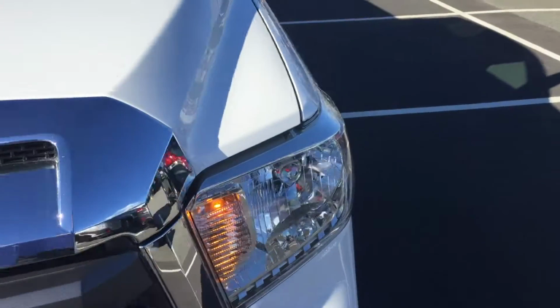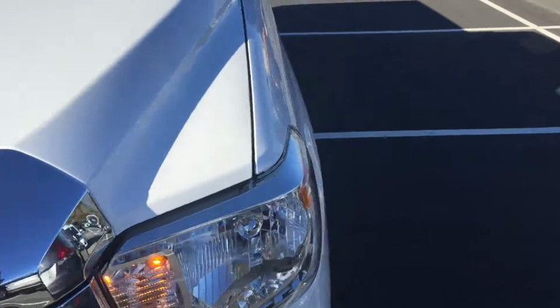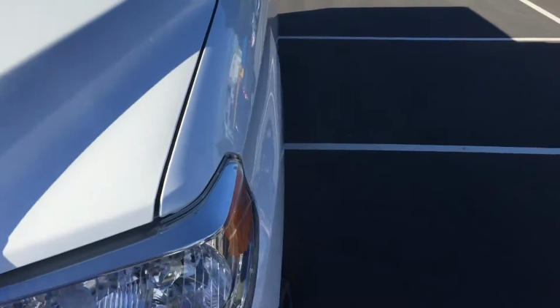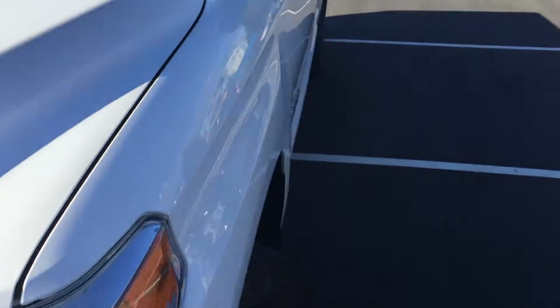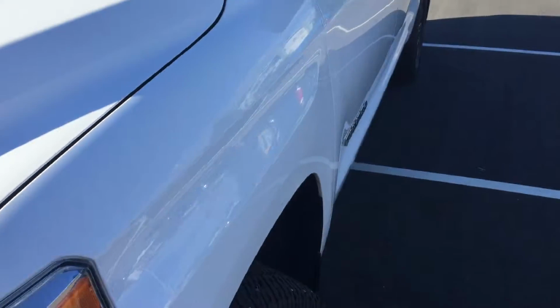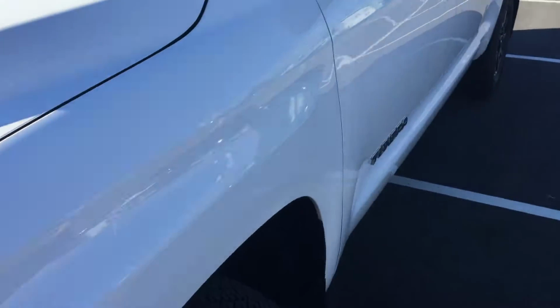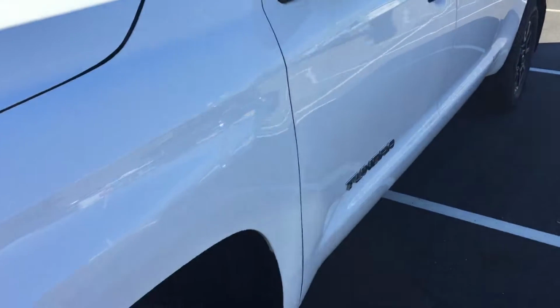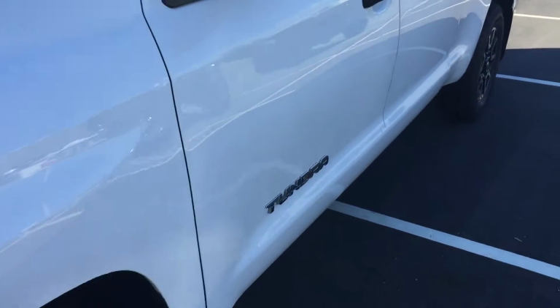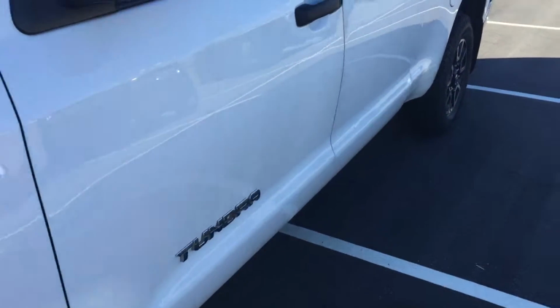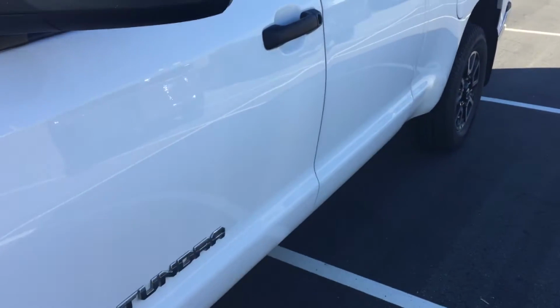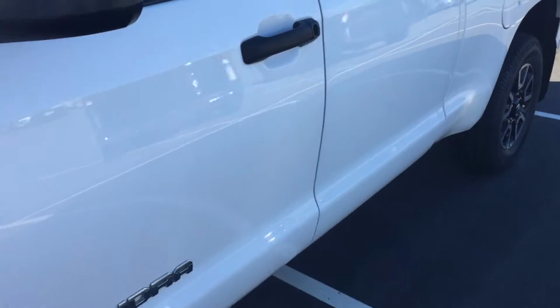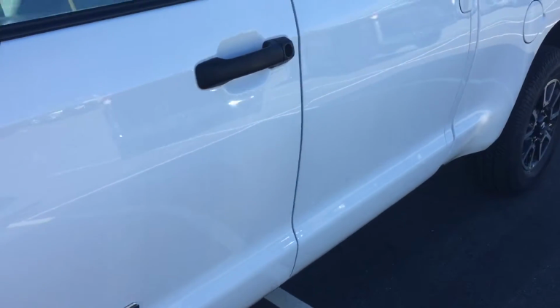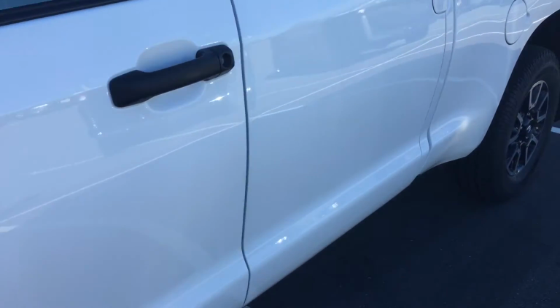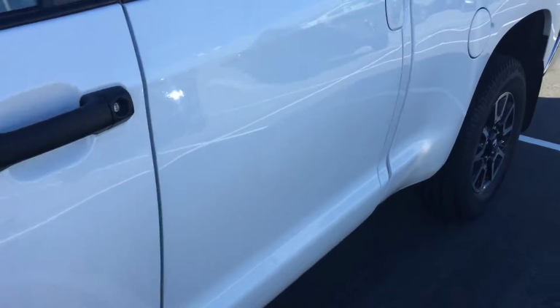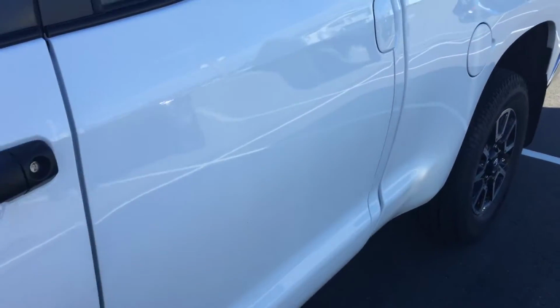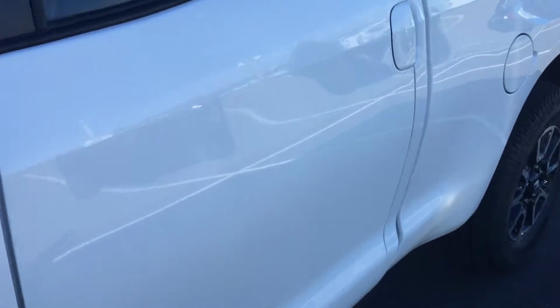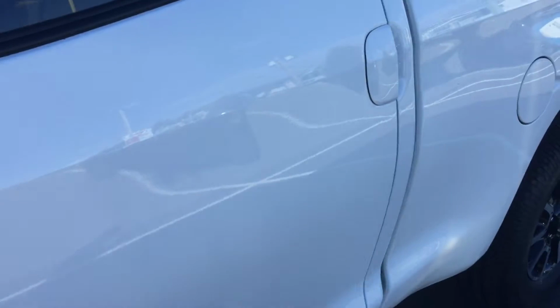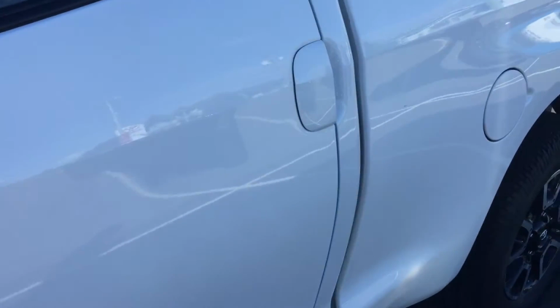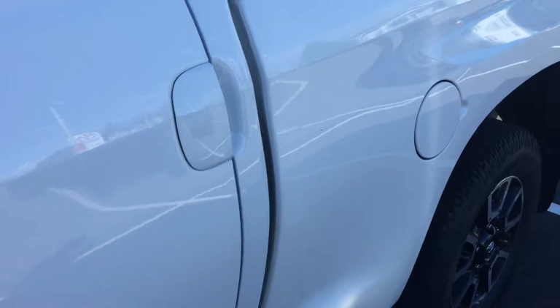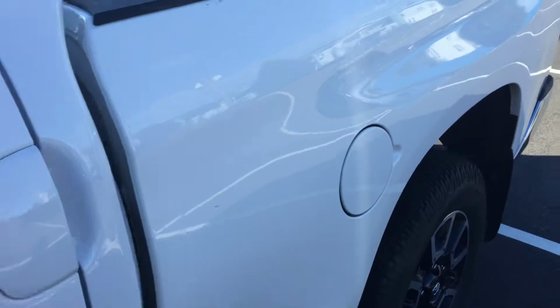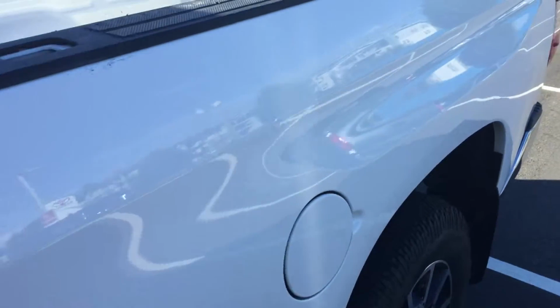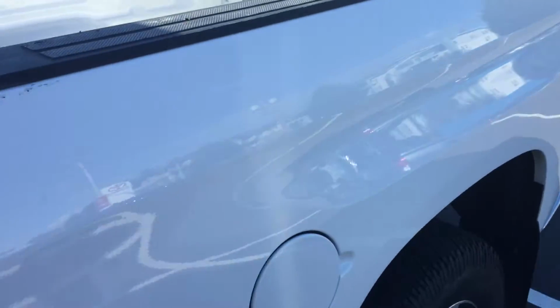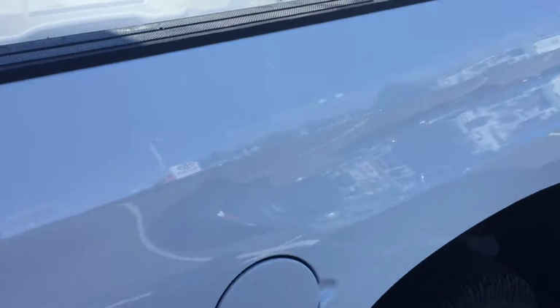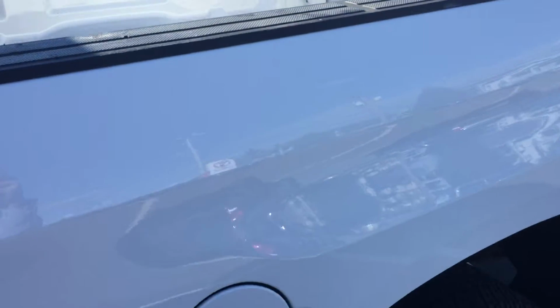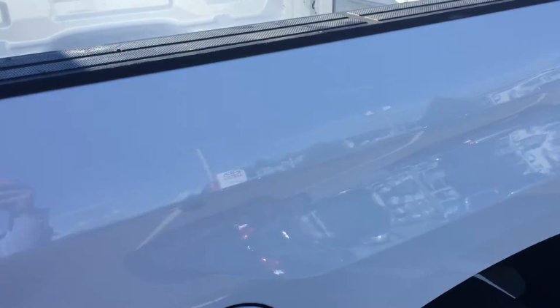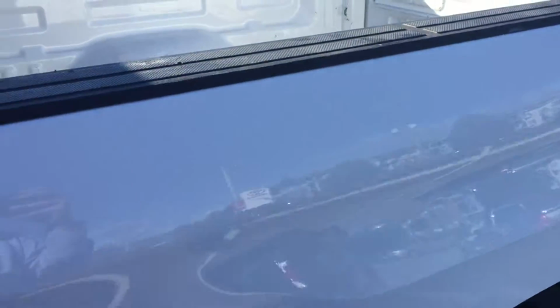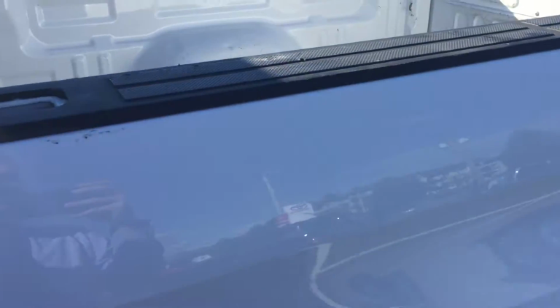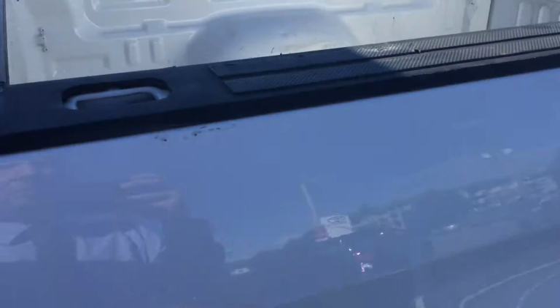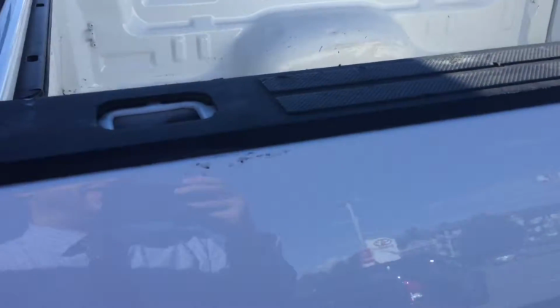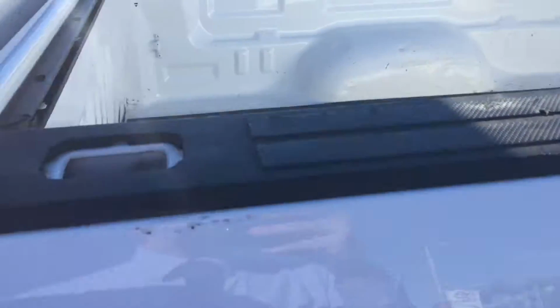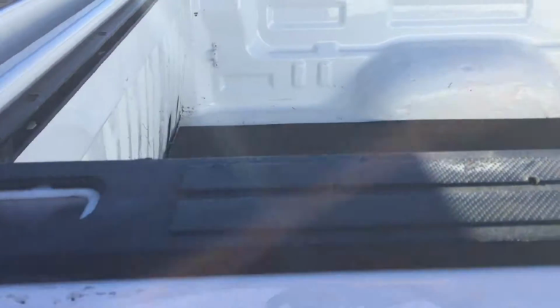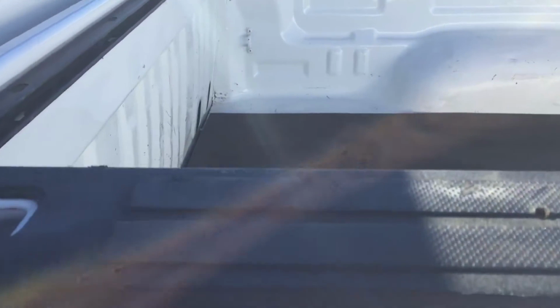We do have the Carproof vehicle history report on our website. Go to www.valleytoyota.ca, click on the Carproof logo, and you'll get access to the report free of charge.